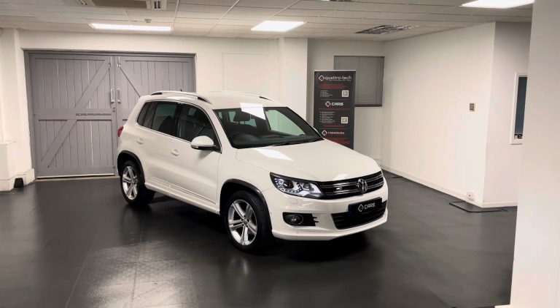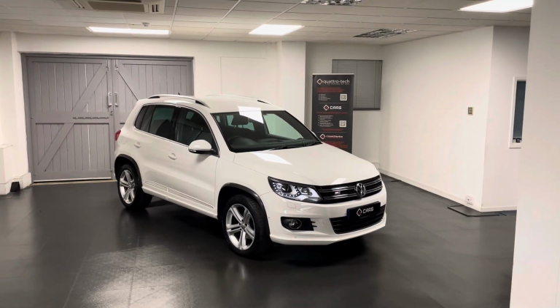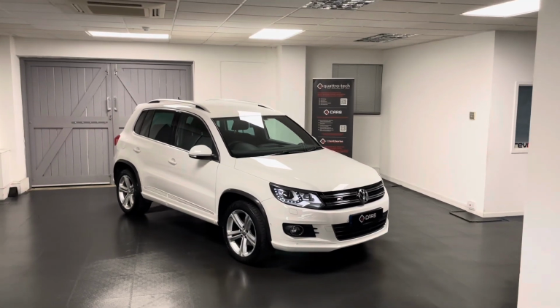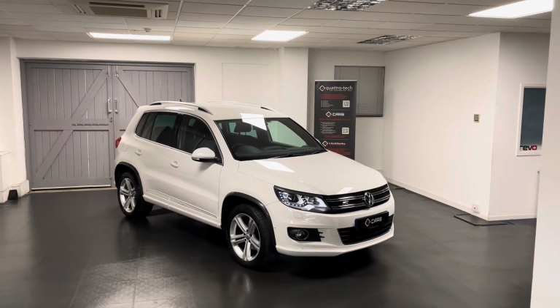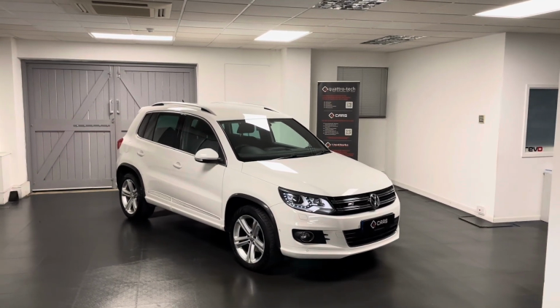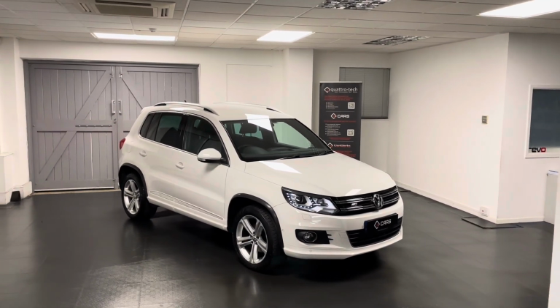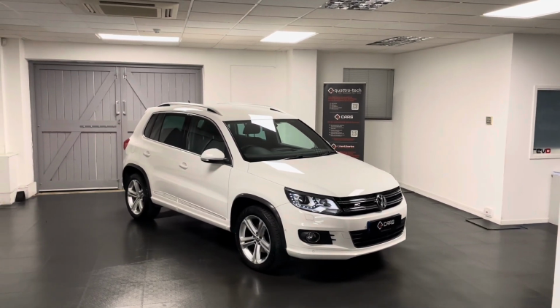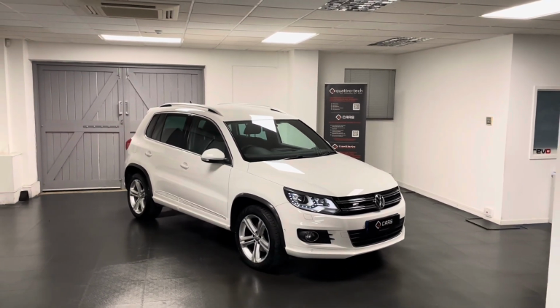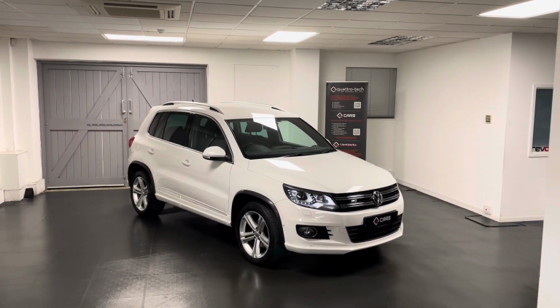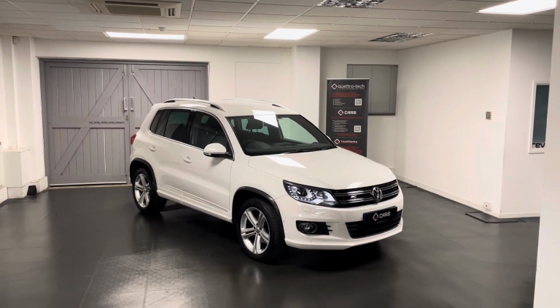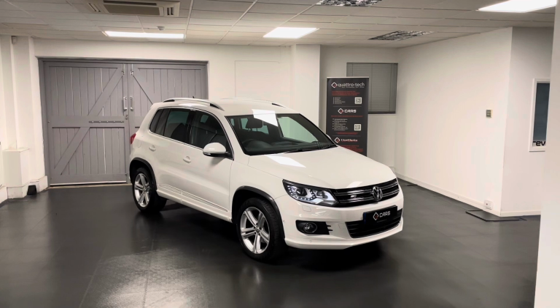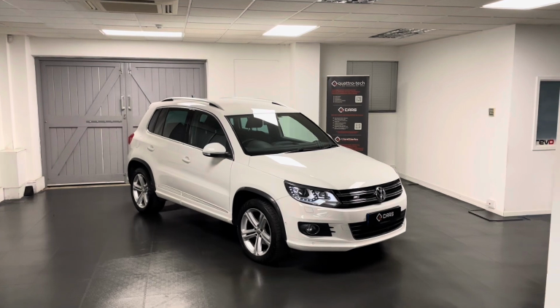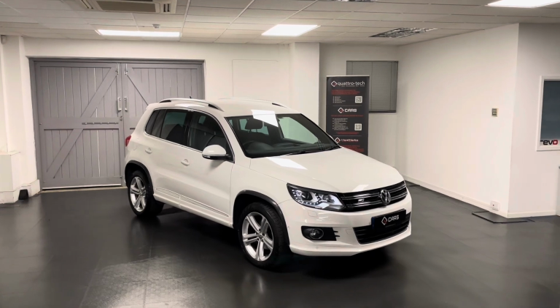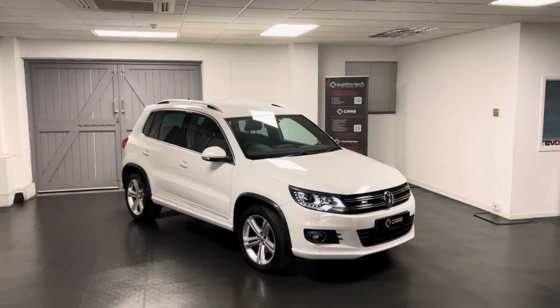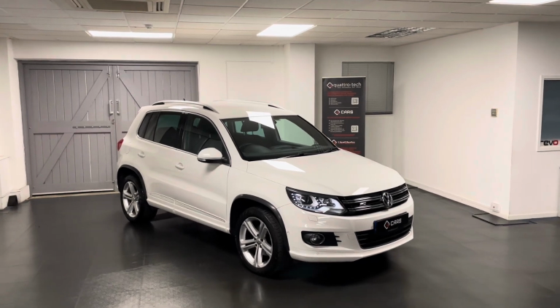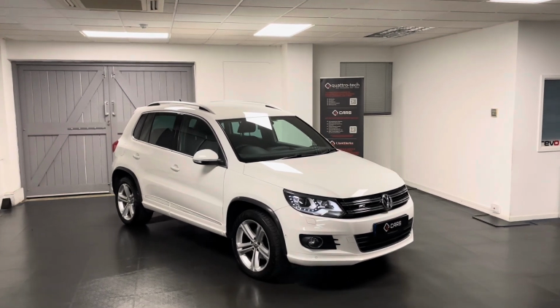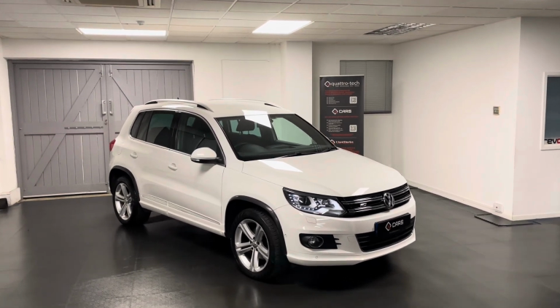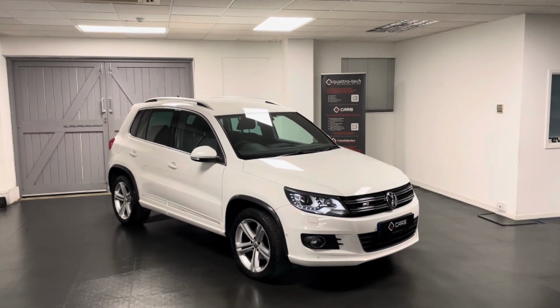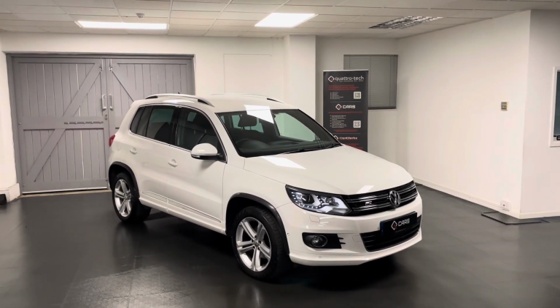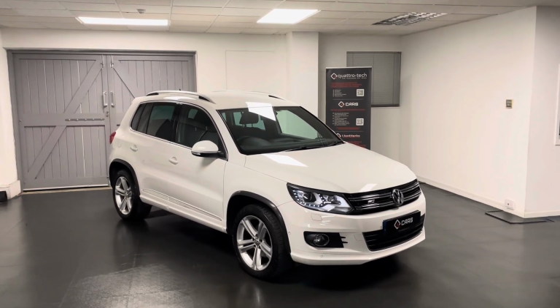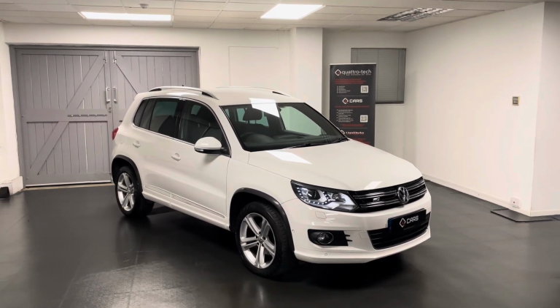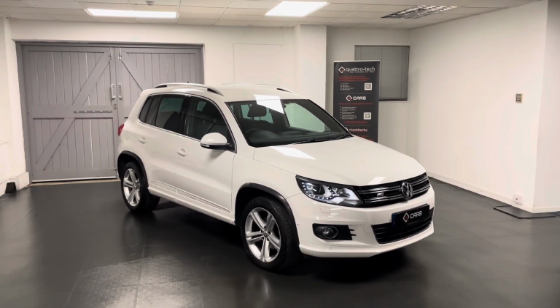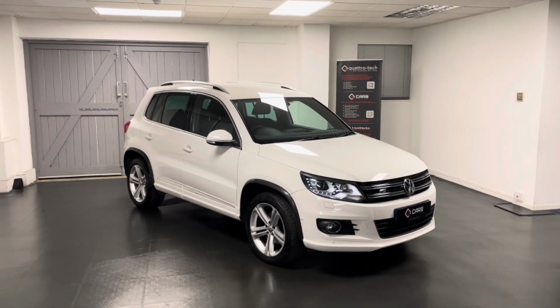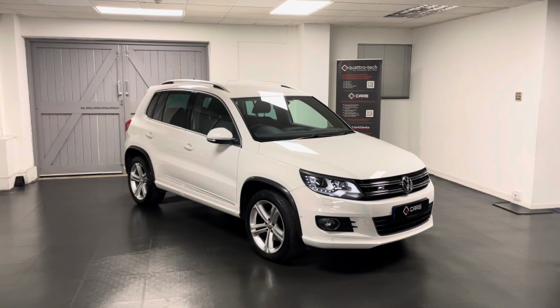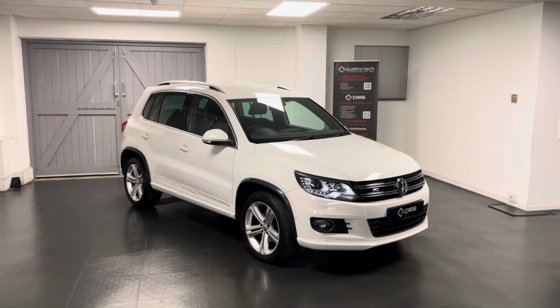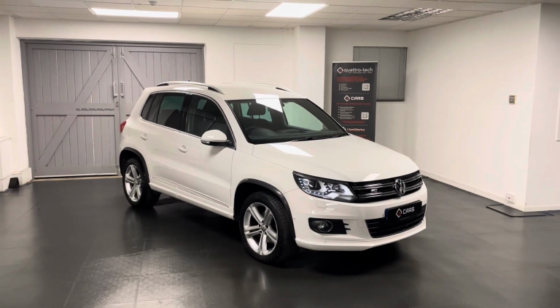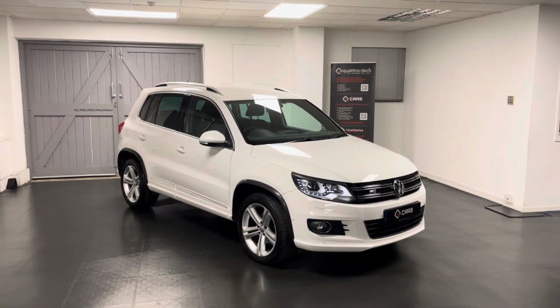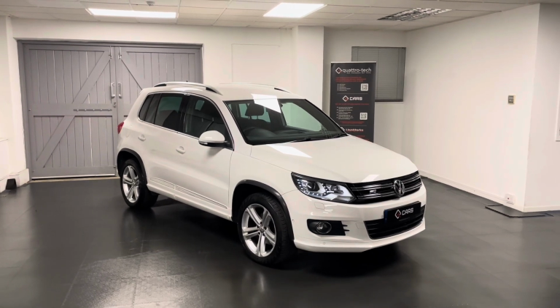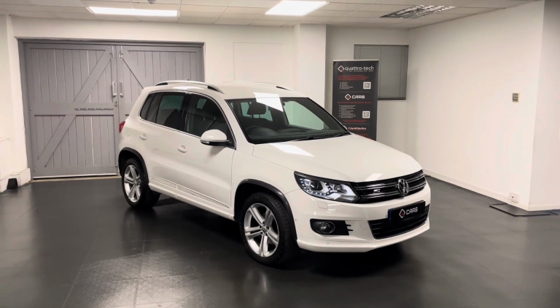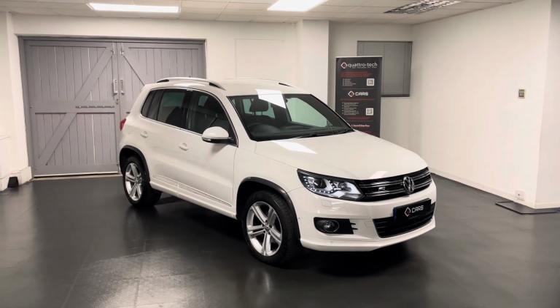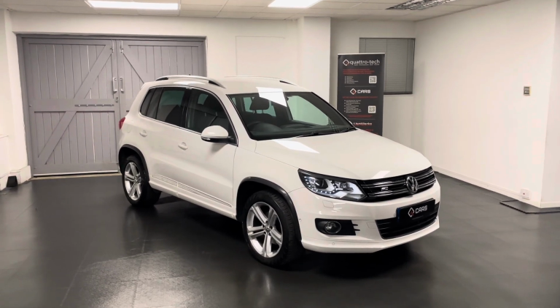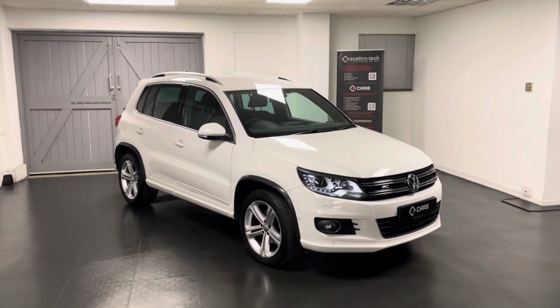Hello and welcome to this walk around video from us here at Quattro Tech Cars. During this video we'll be taking a look around this exciting Tiguan that we've just bought directly from one of our very own Quattro Tech local customers.